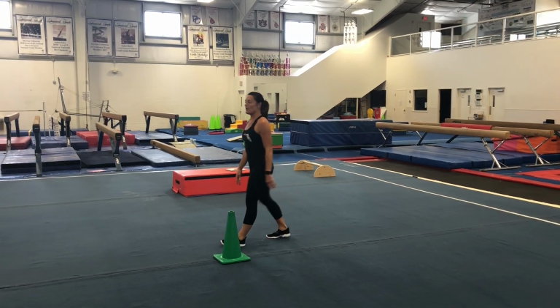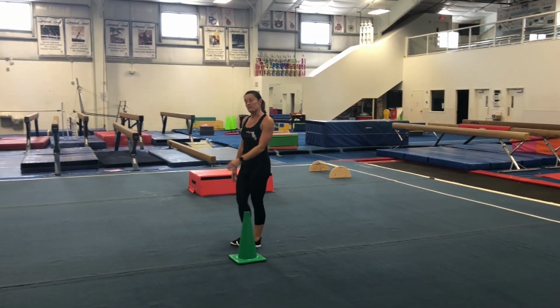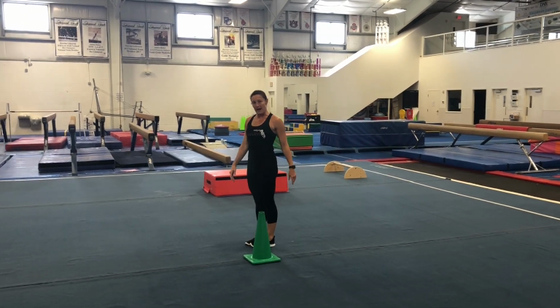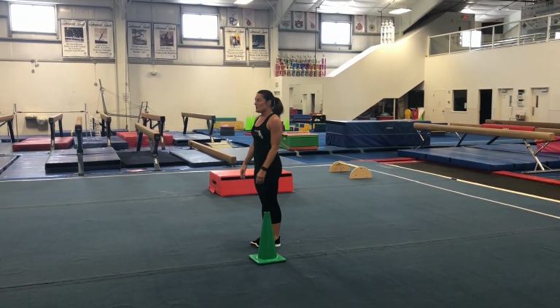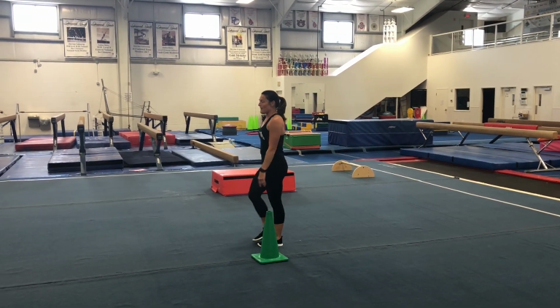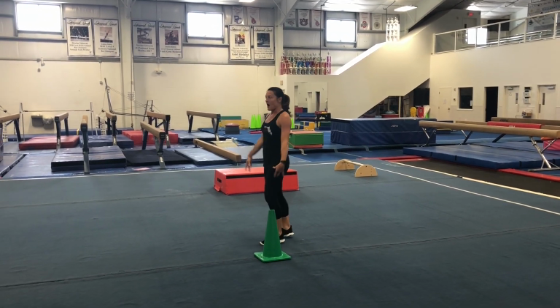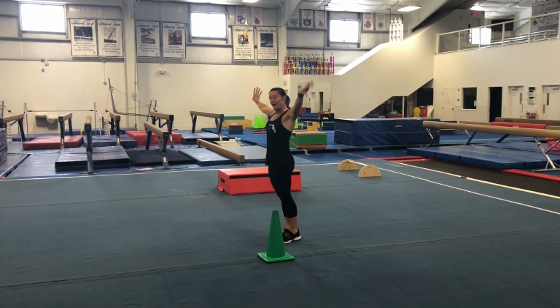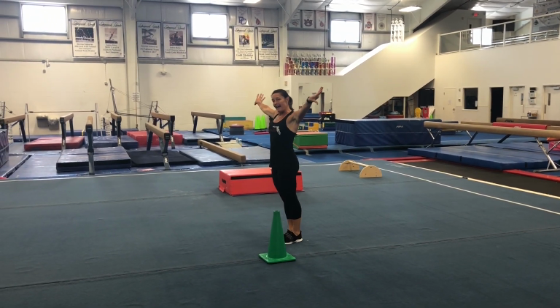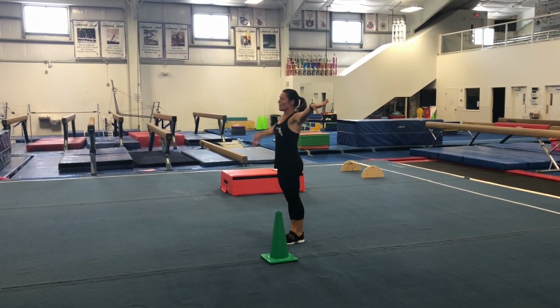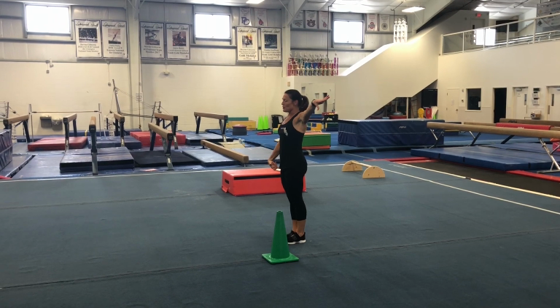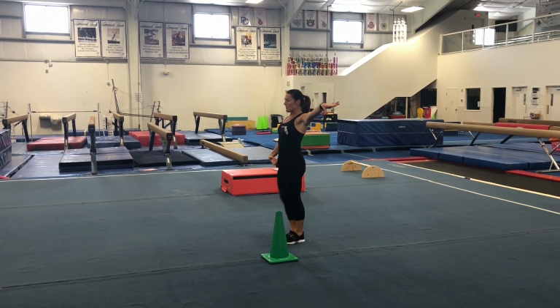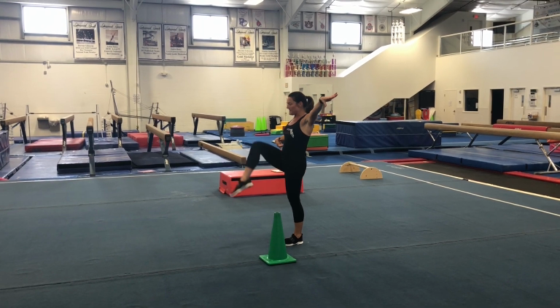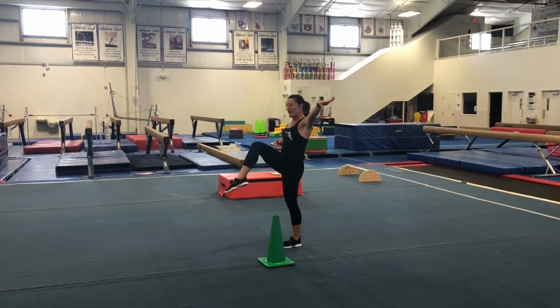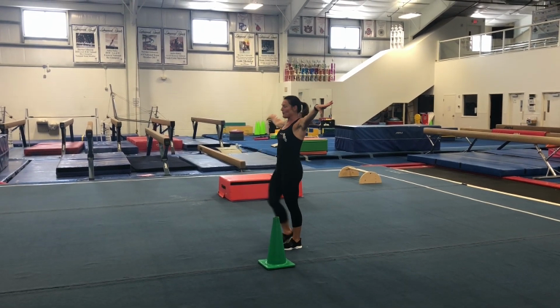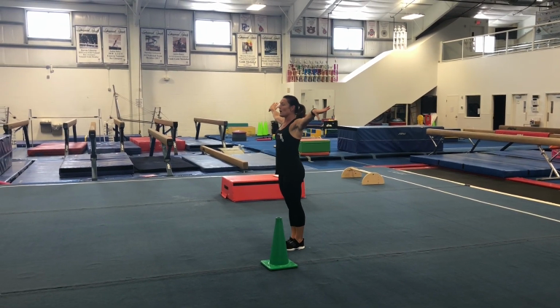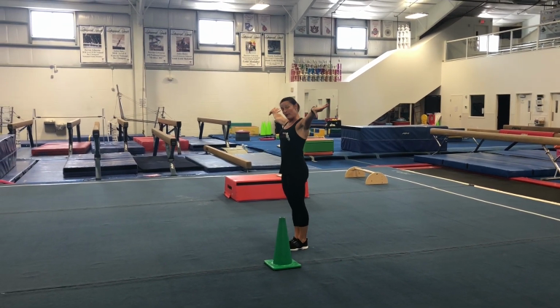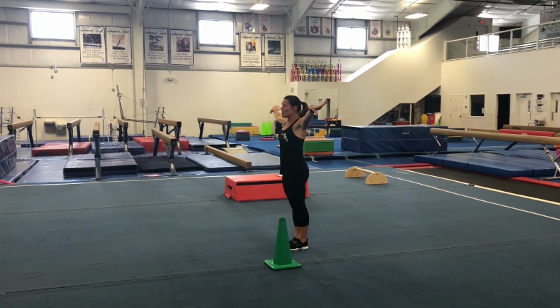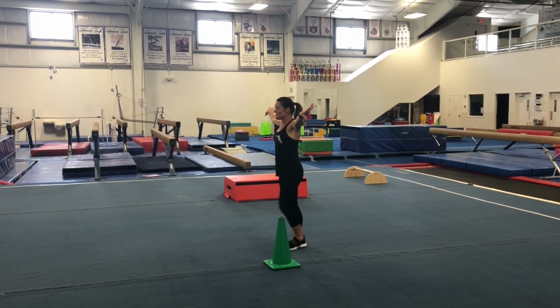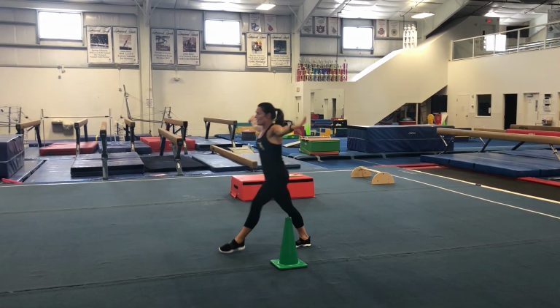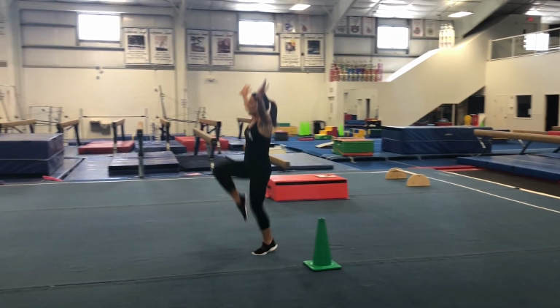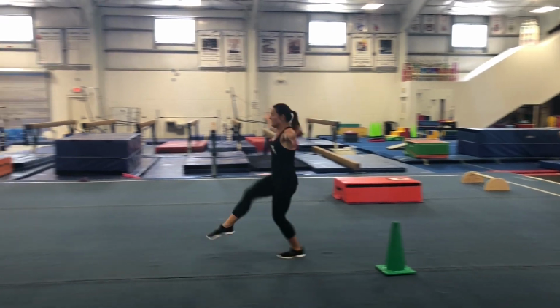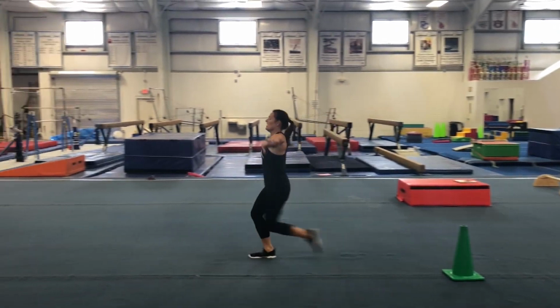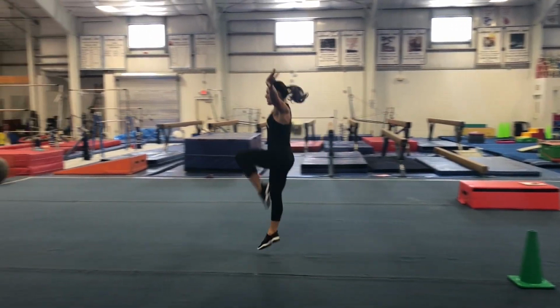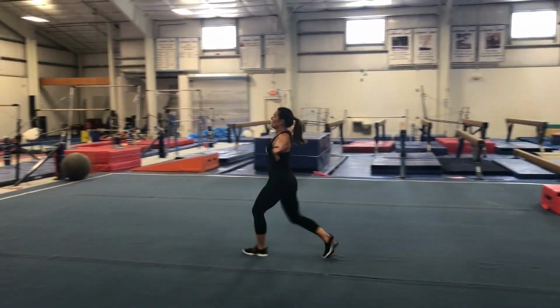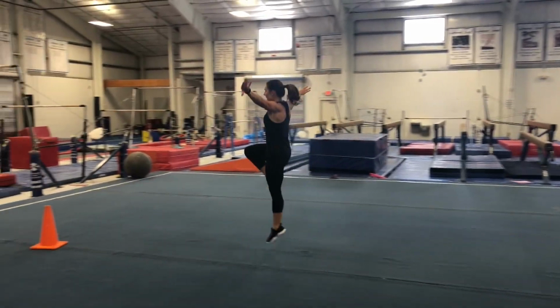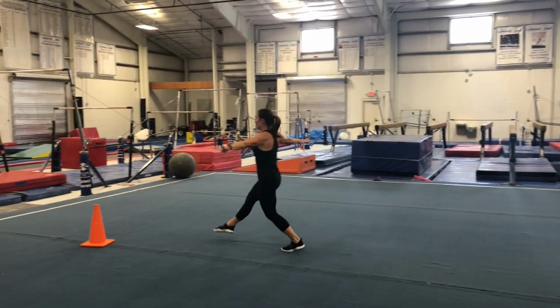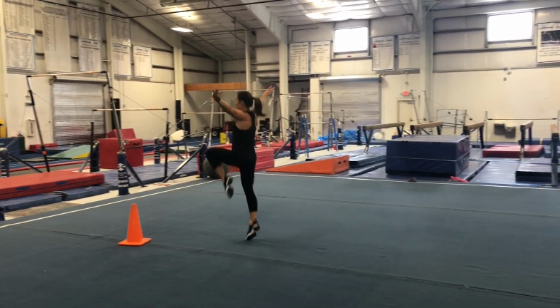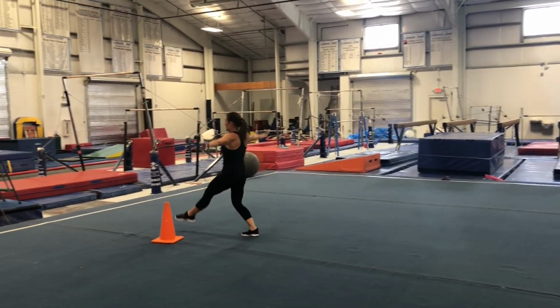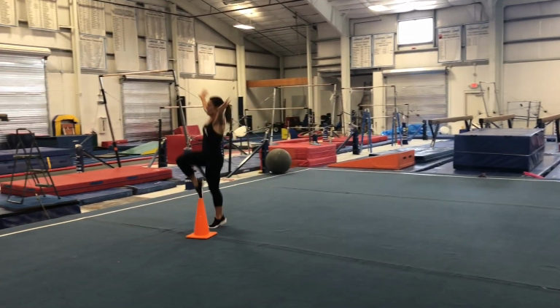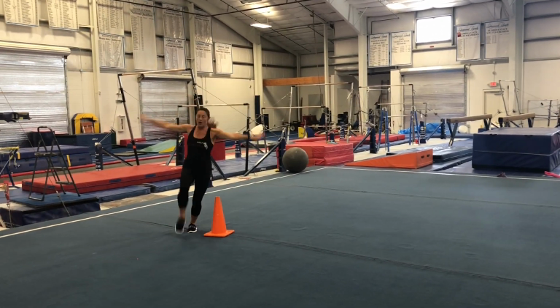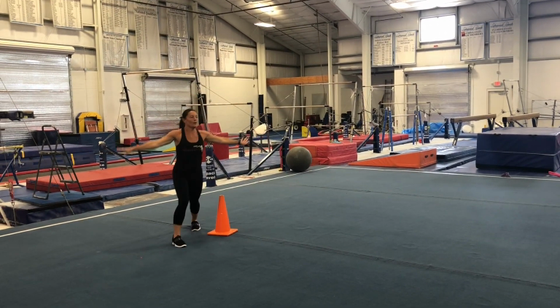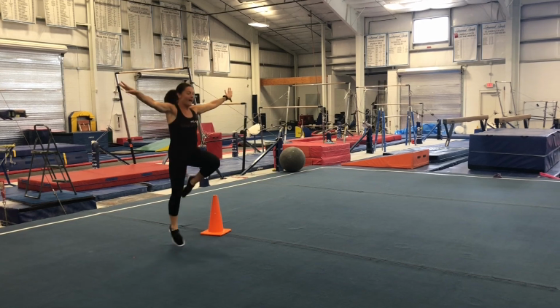Now we're going to do some skipping. Make sure your arms are out, and we're going to lift our knees up really high off the floor. Try to point your toes — knees up, touch your toe to your knee. All the way around.